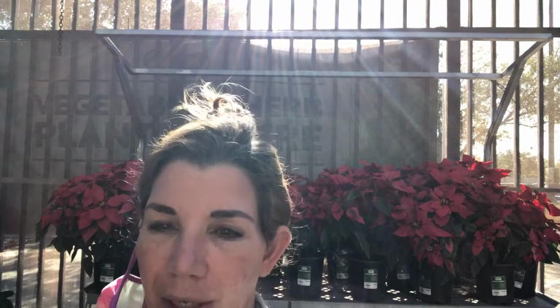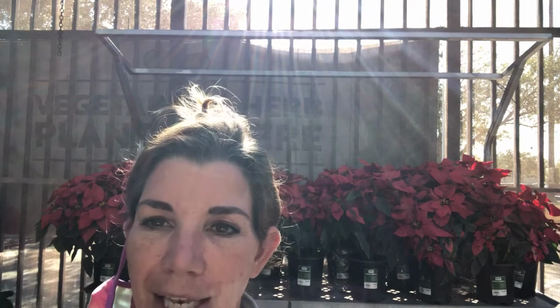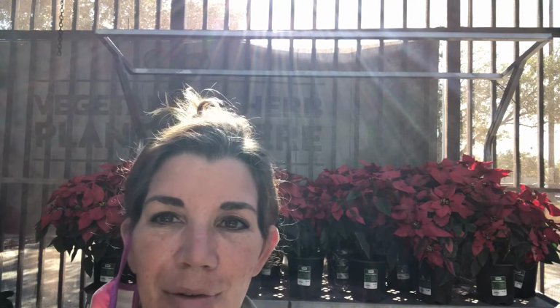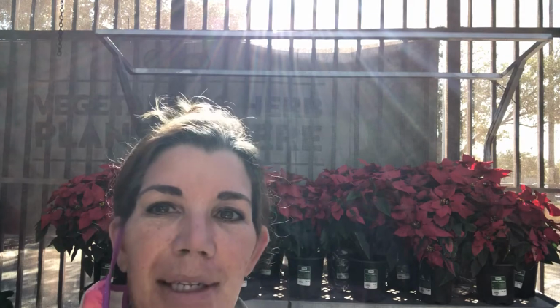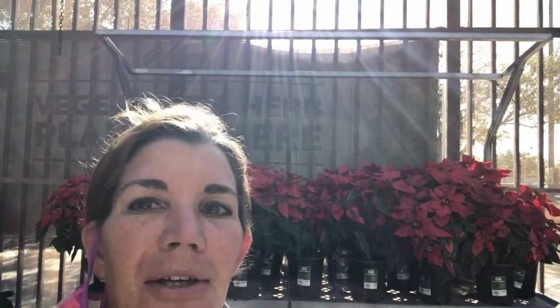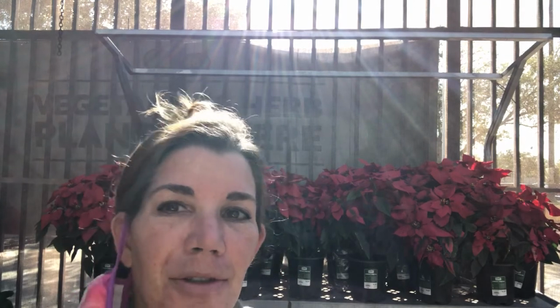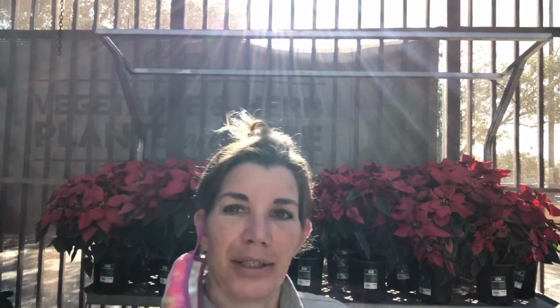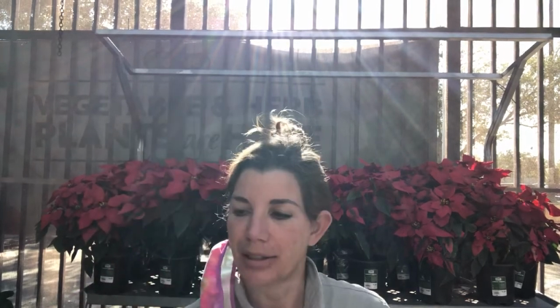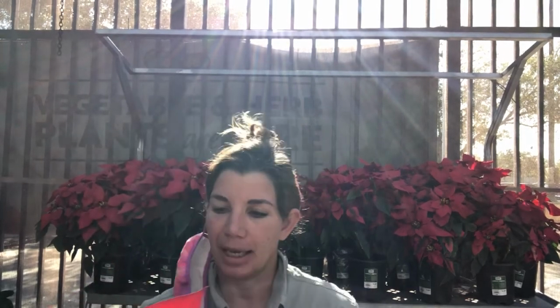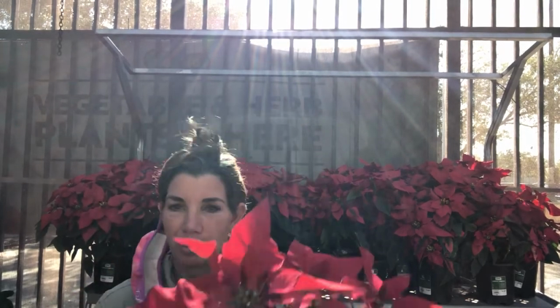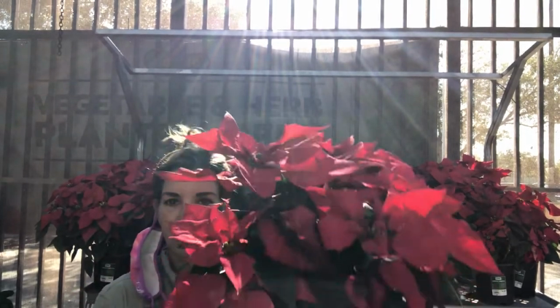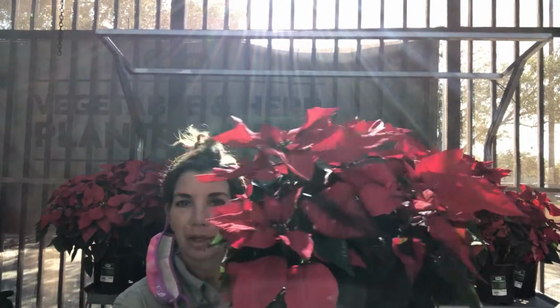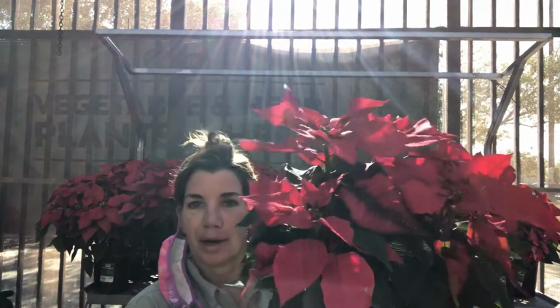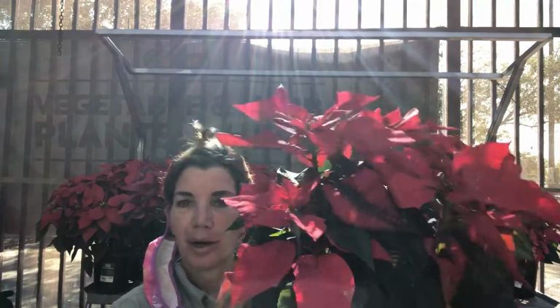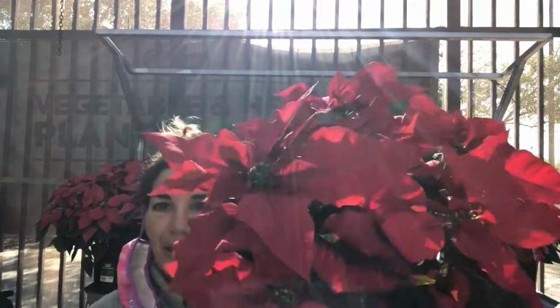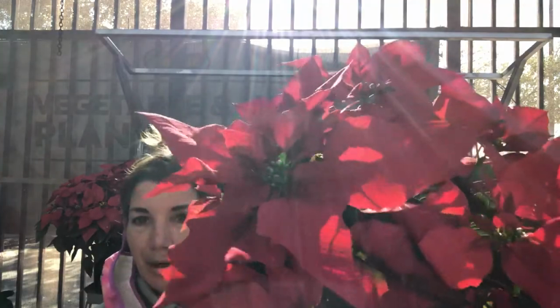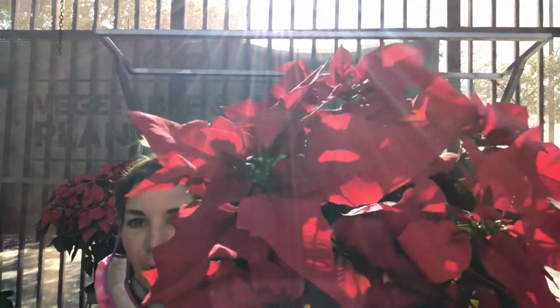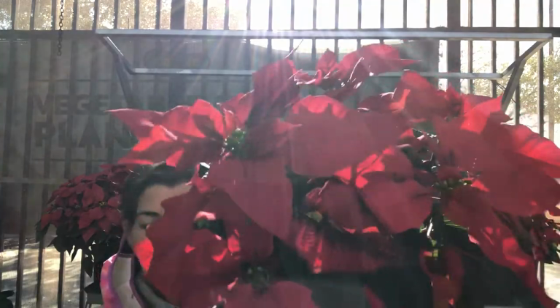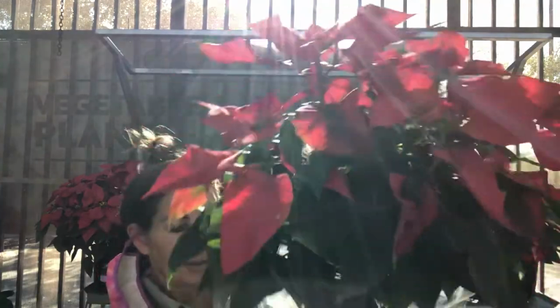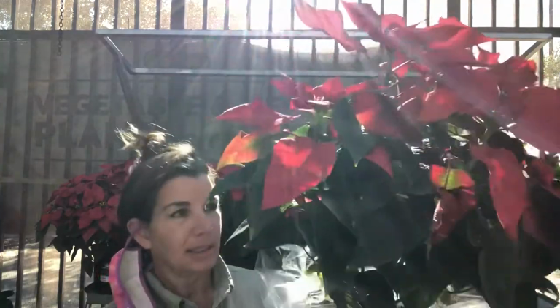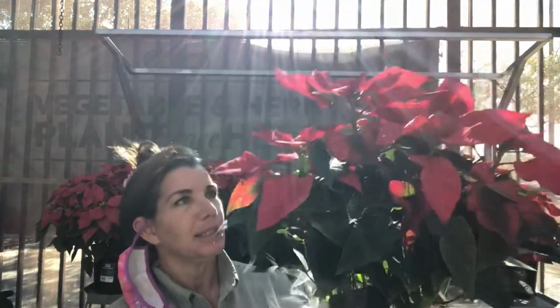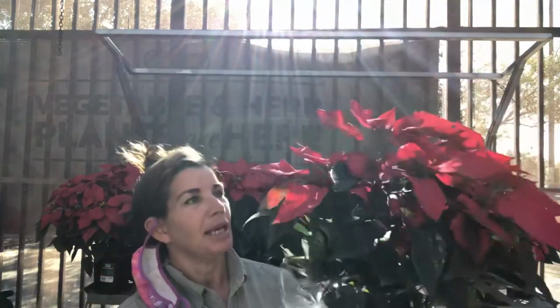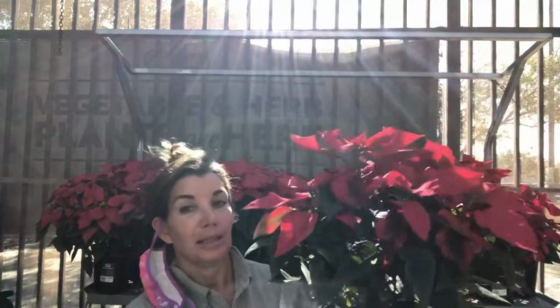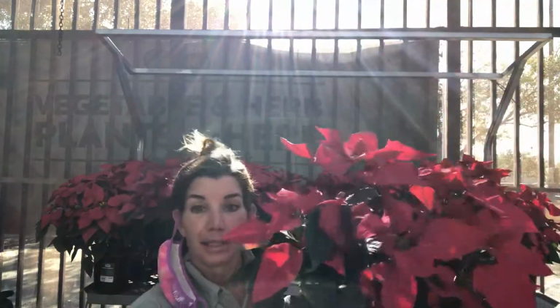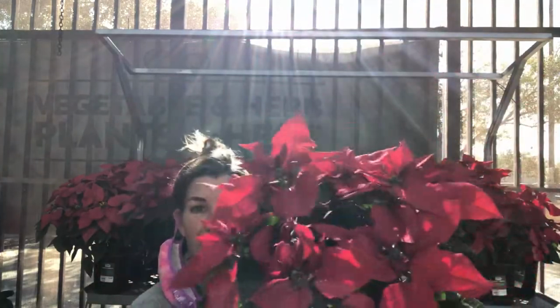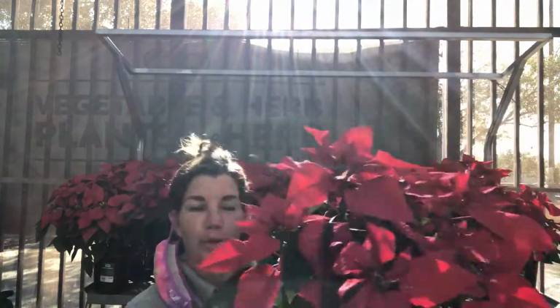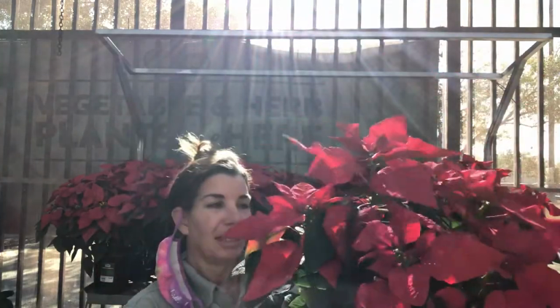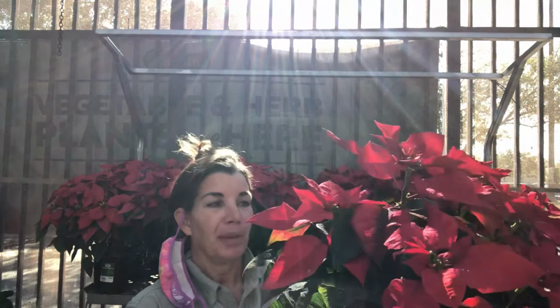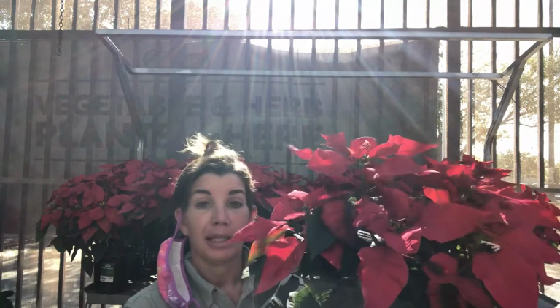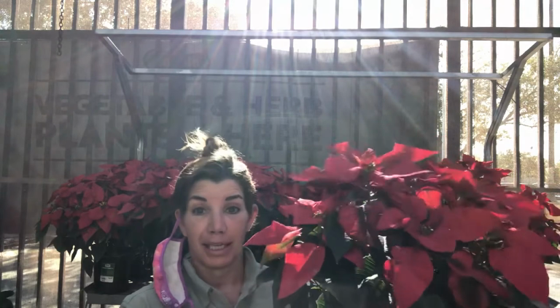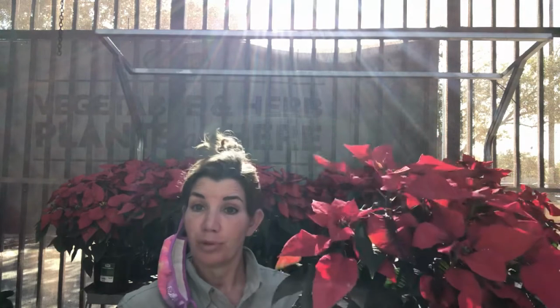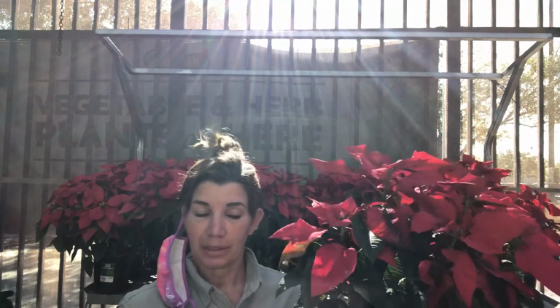Hello everybody, how are you doing? Today we are going to talk about the poinsettia. This is a landscape poinsettia. It is native to Mexico.